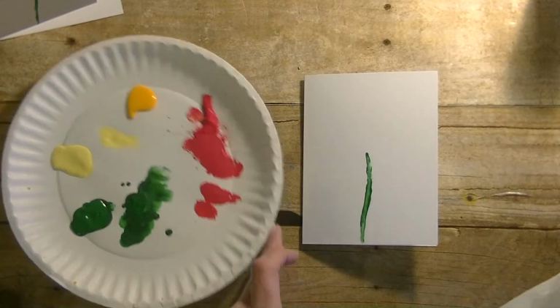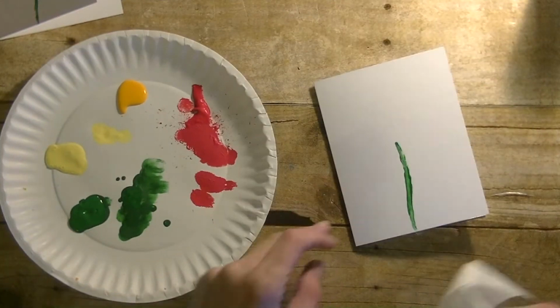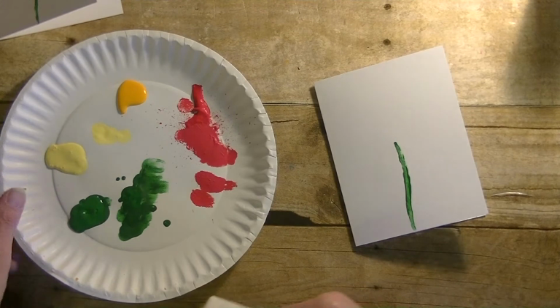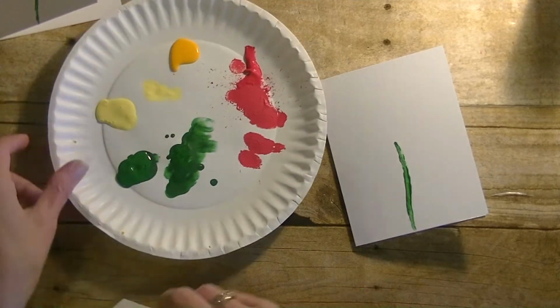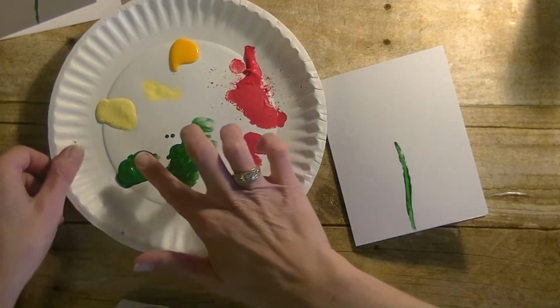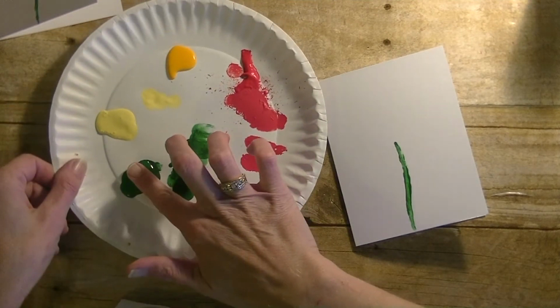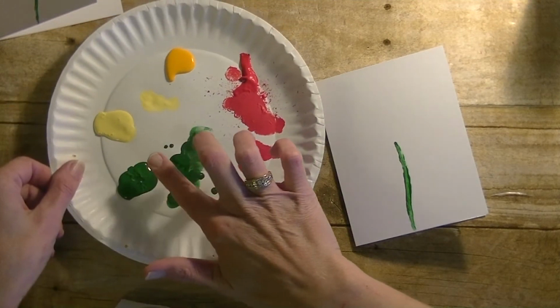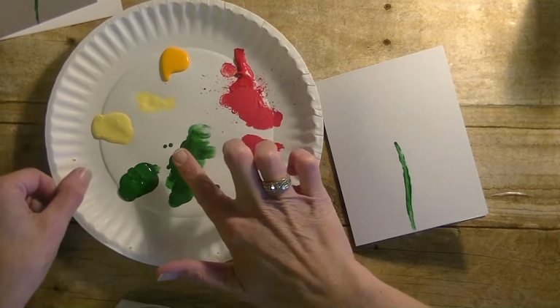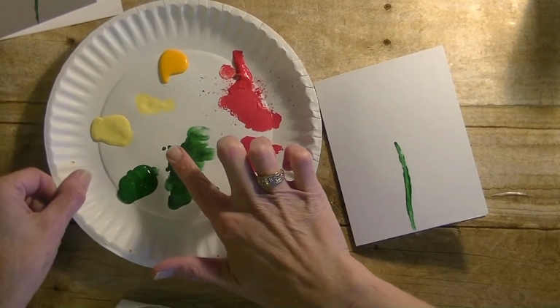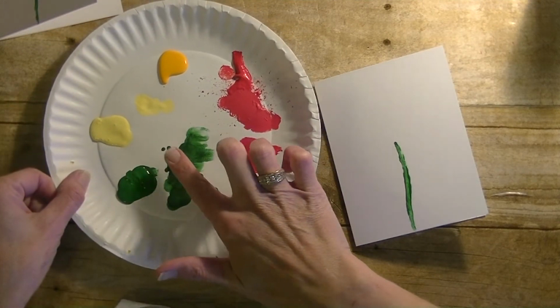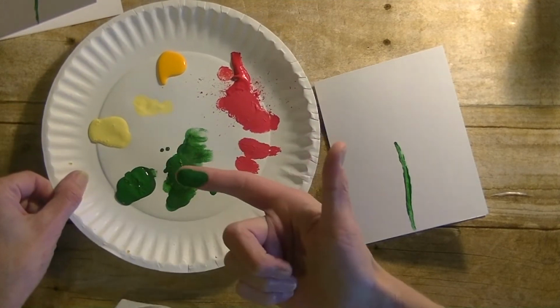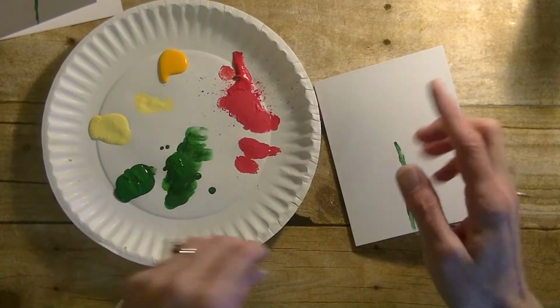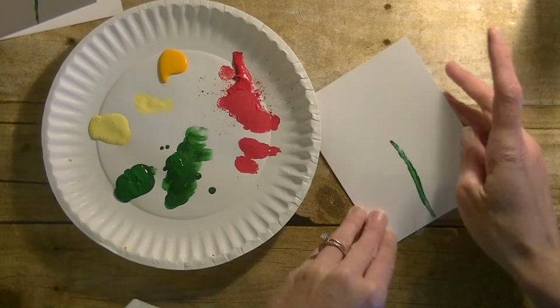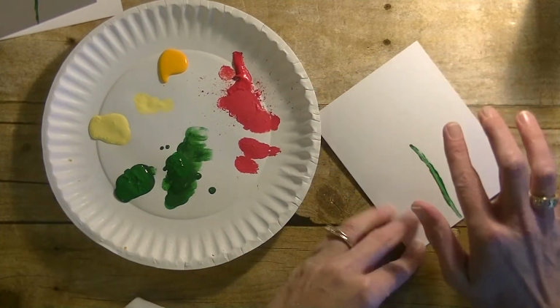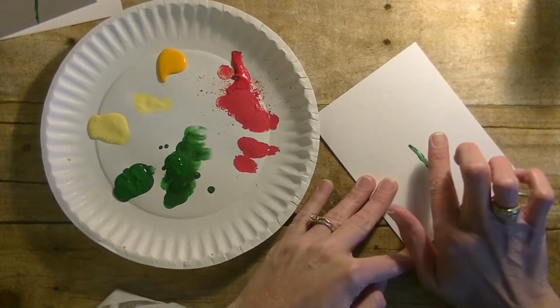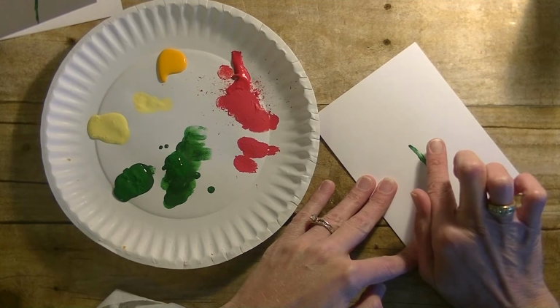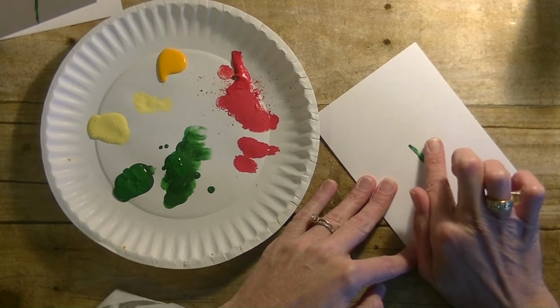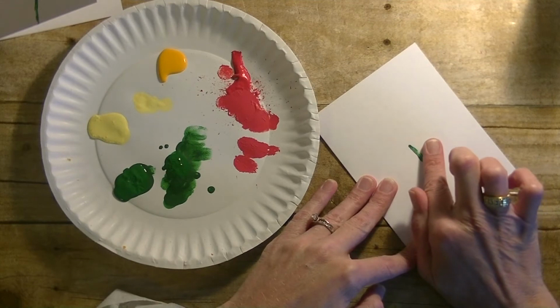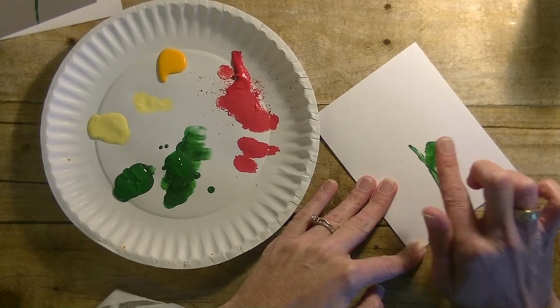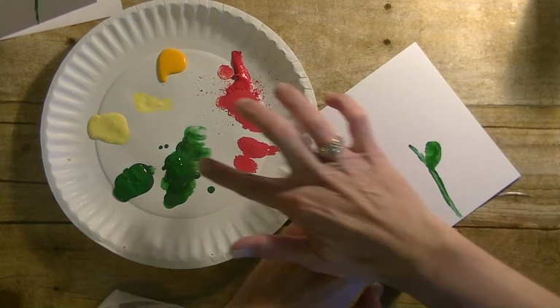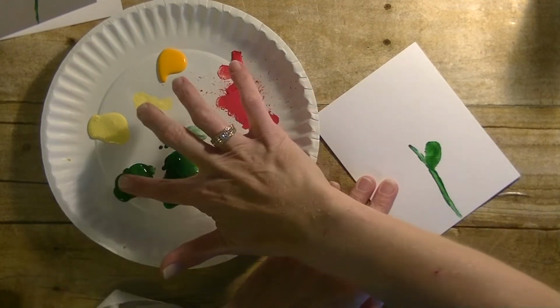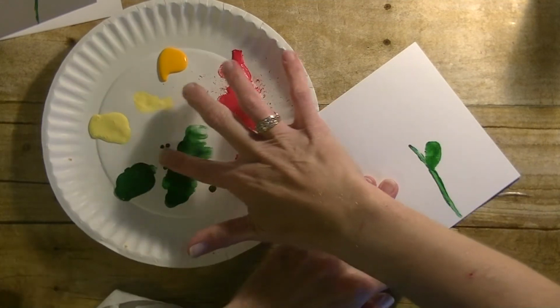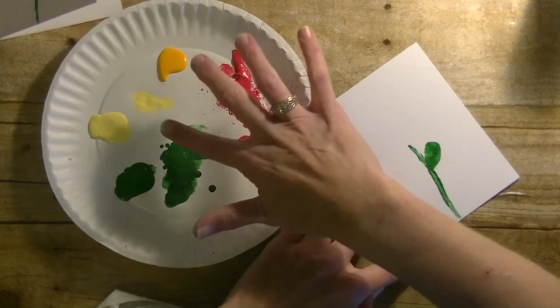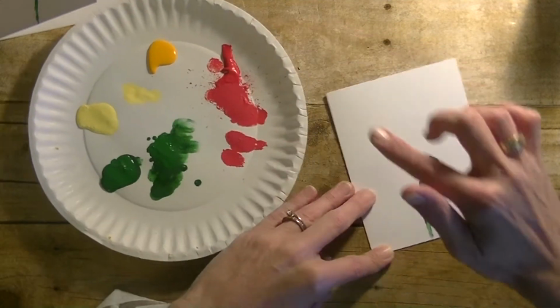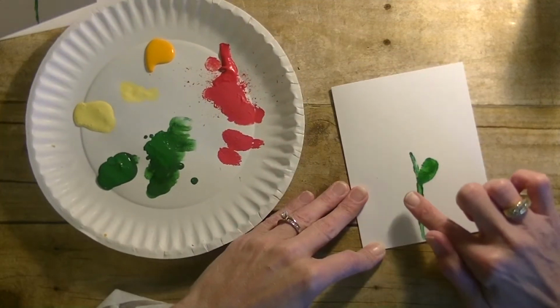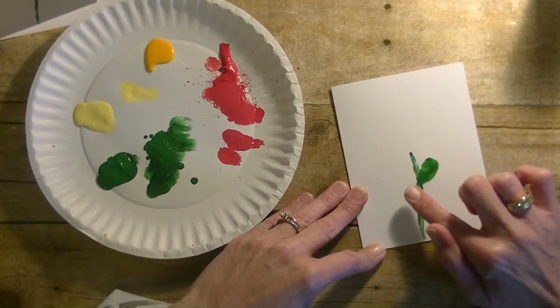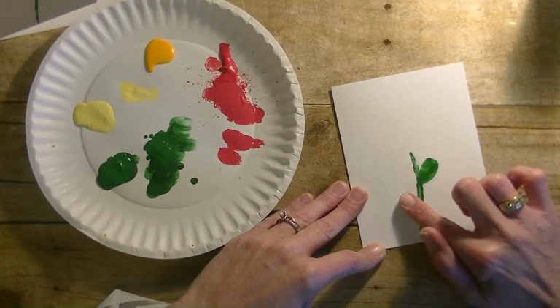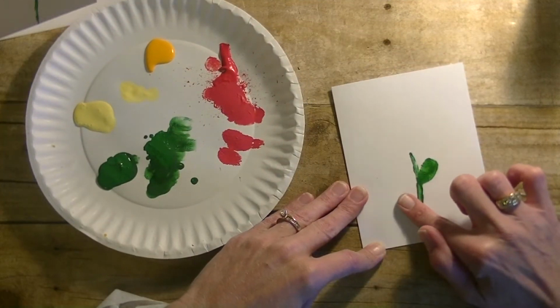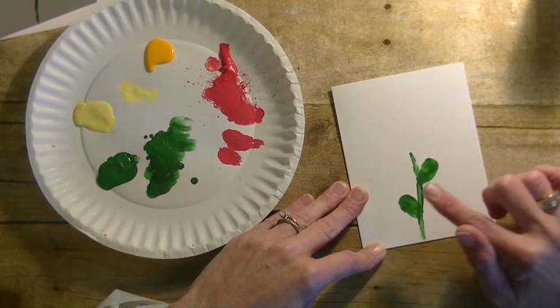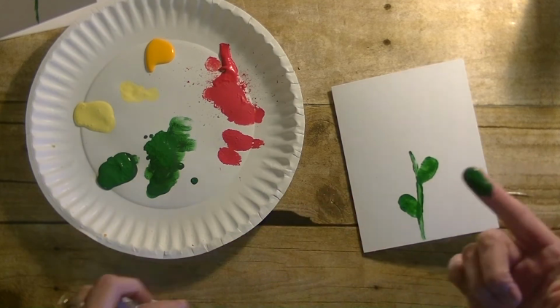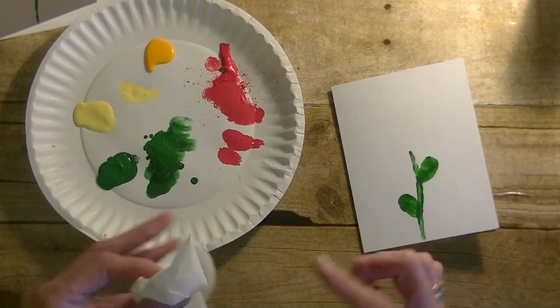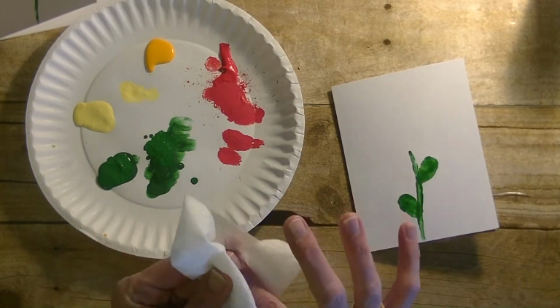Next, take your fingers — I'm going to use my pointy finger here — dip it into the green paint and kind of dab it off. Then we're just going to go in there and put a leaf there and a leaf here, and clean our green finger off.